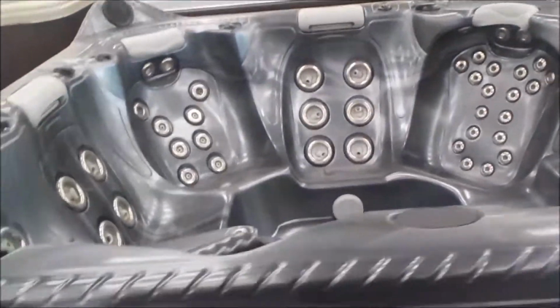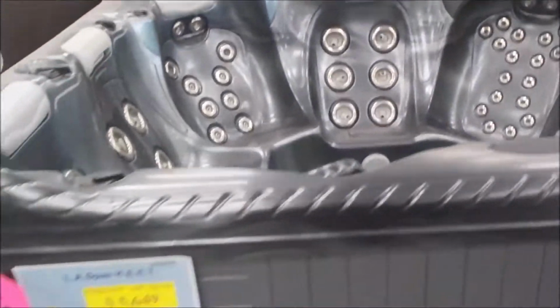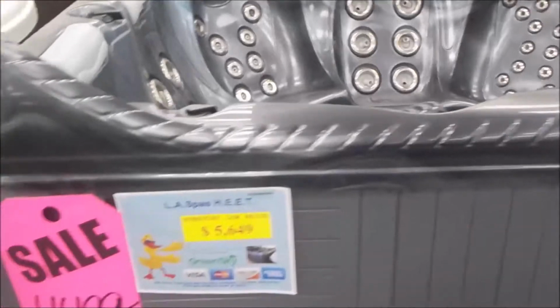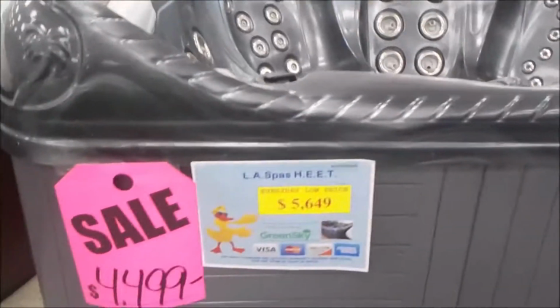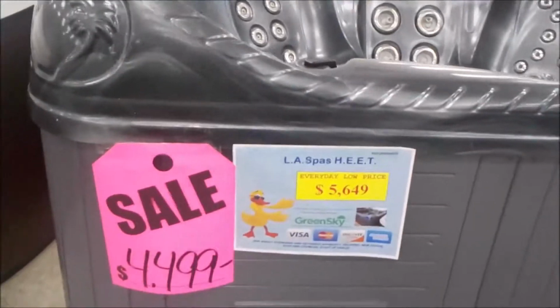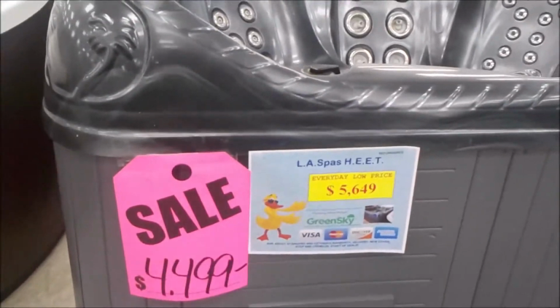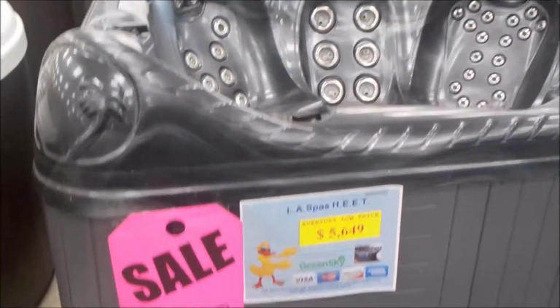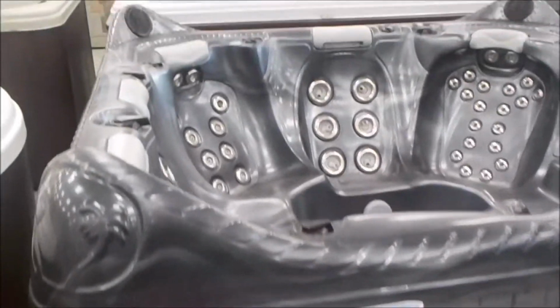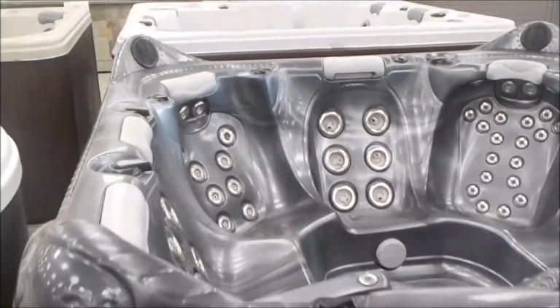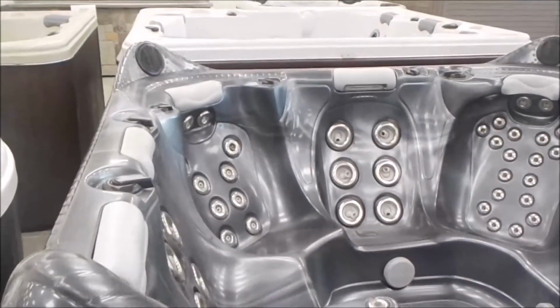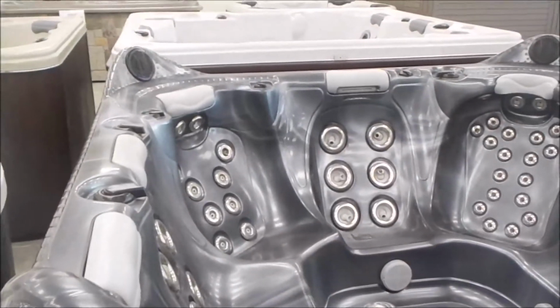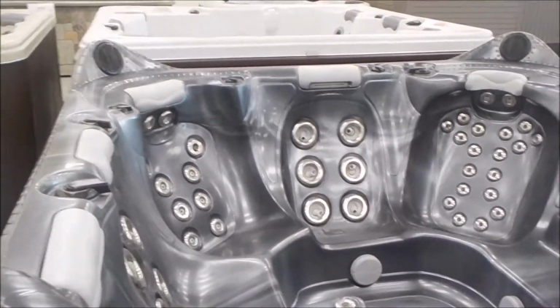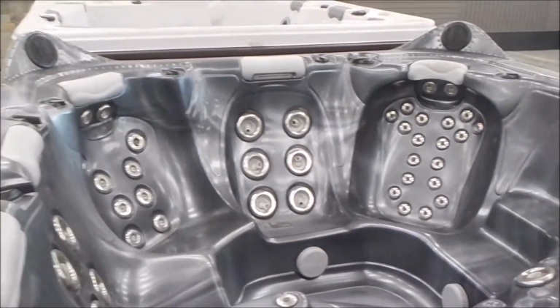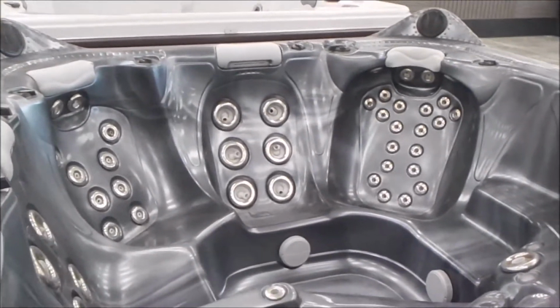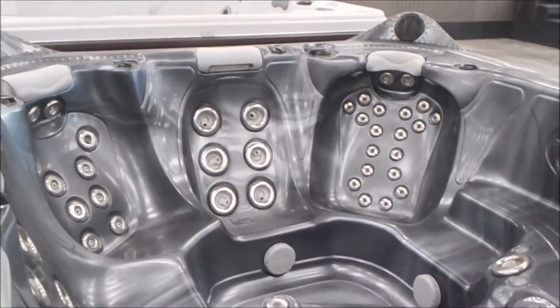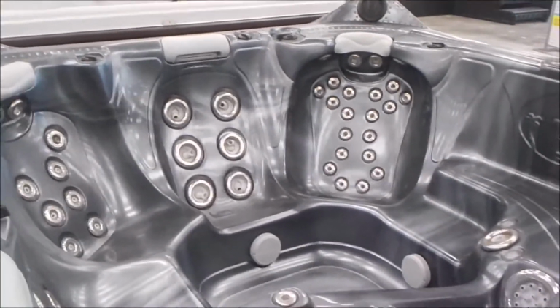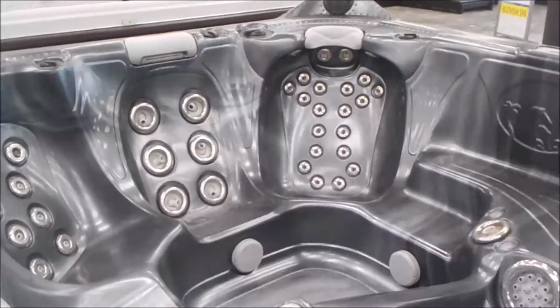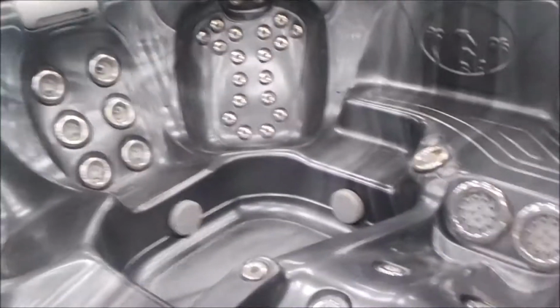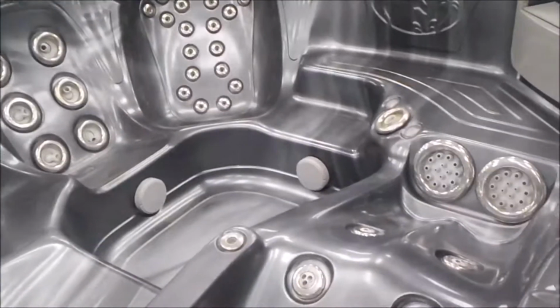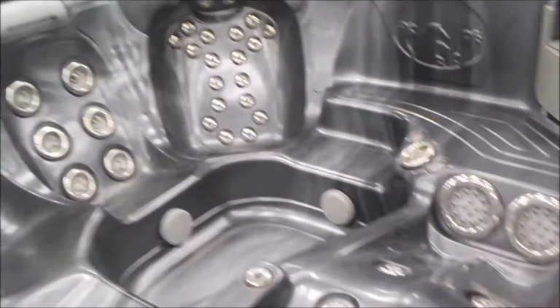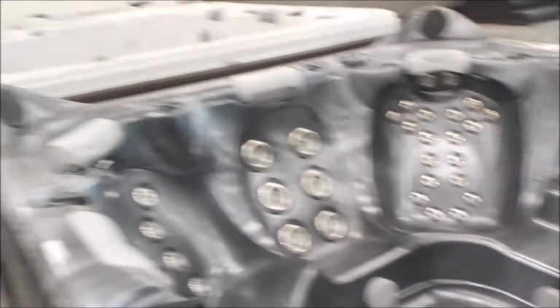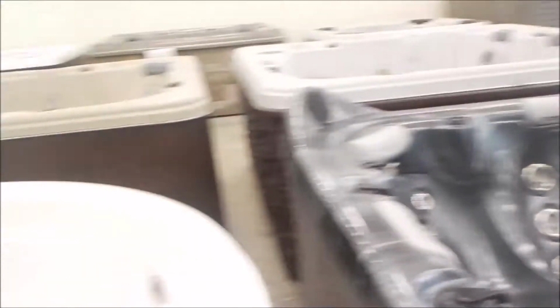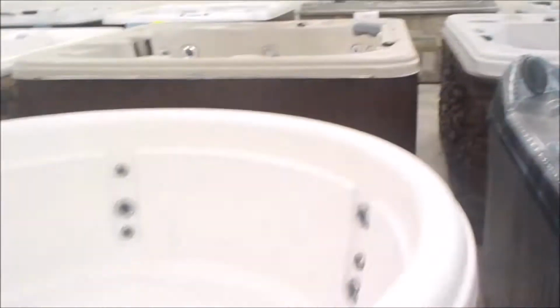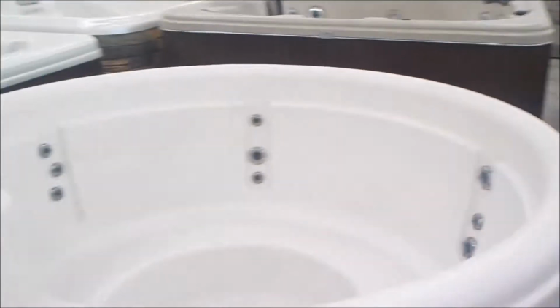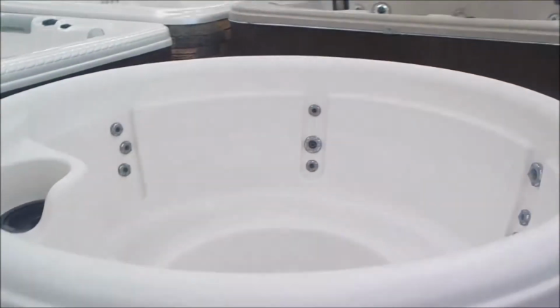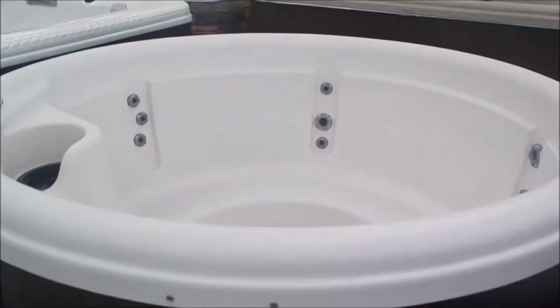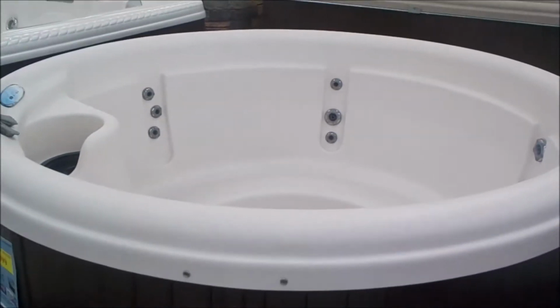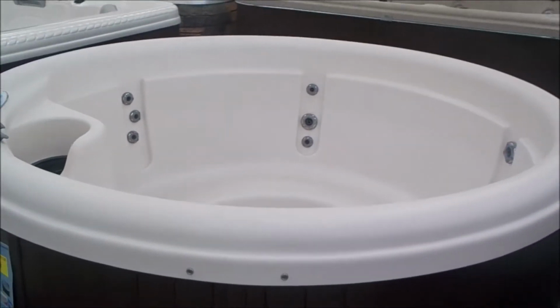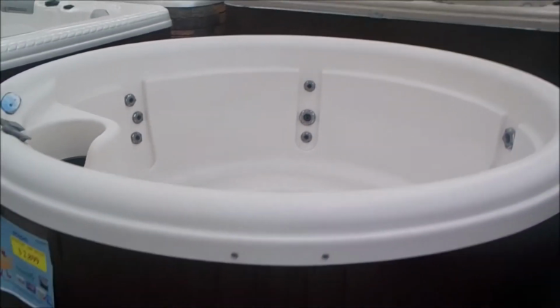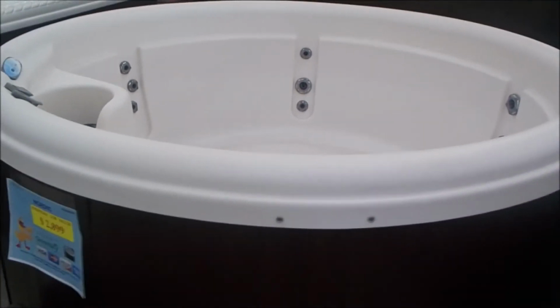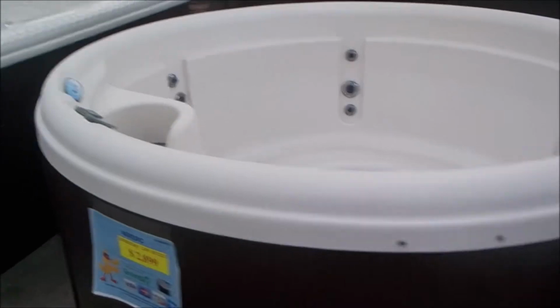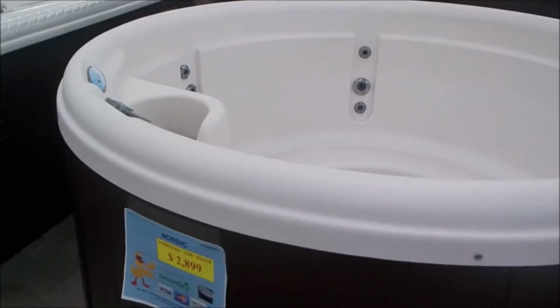Here's a used Heat at $4,499 — stereo, lights, all these jets, and a lounge. Here's a used Nordic at just $2,899. Looks like new.